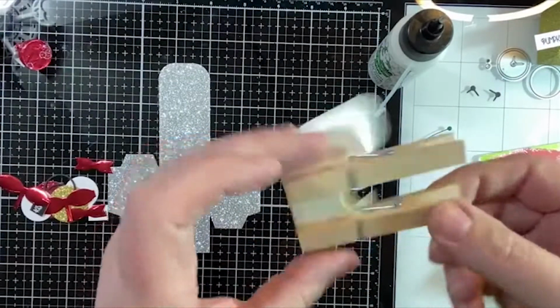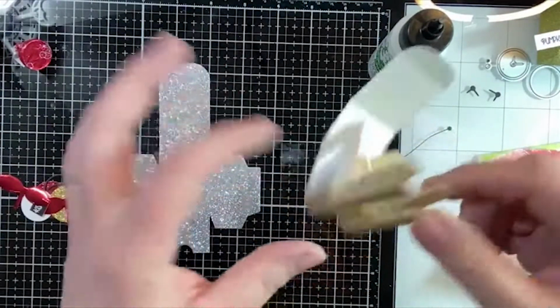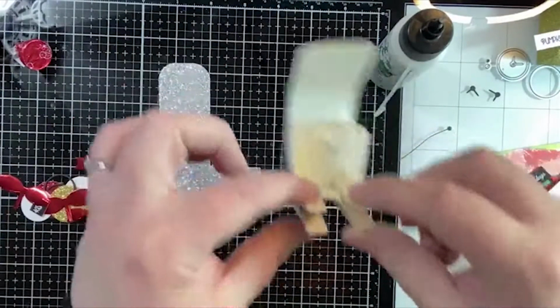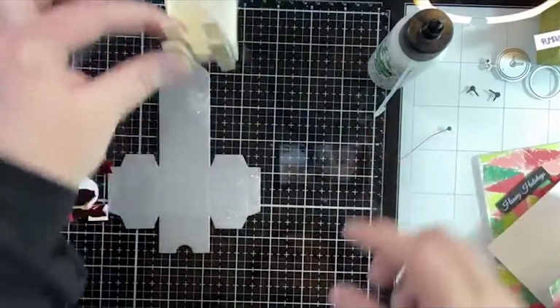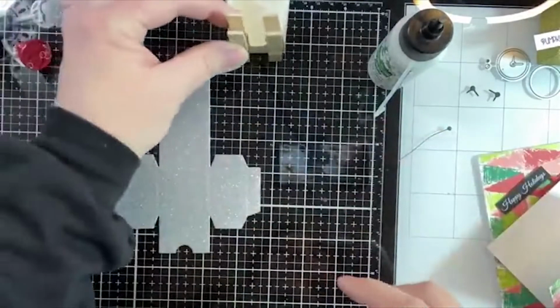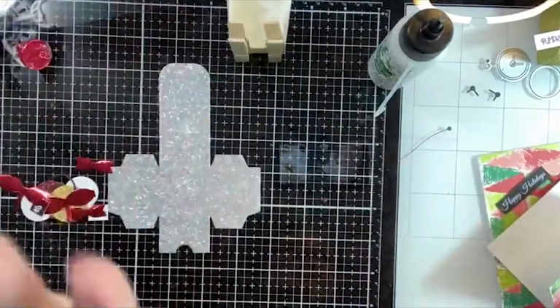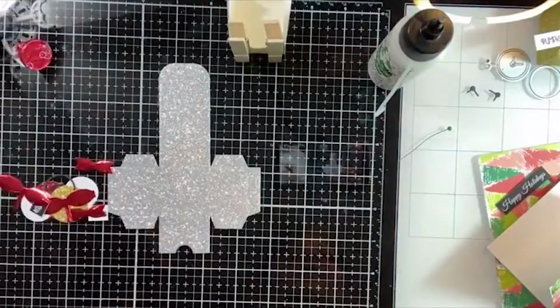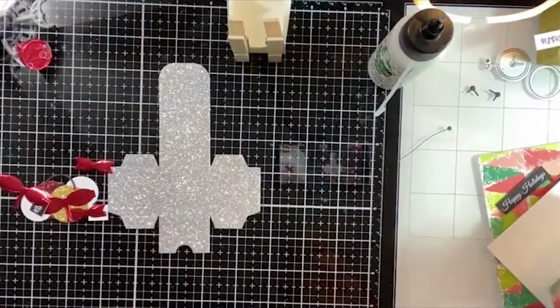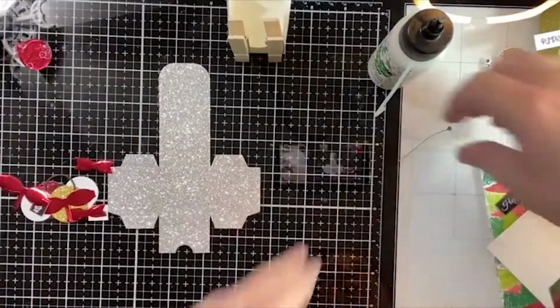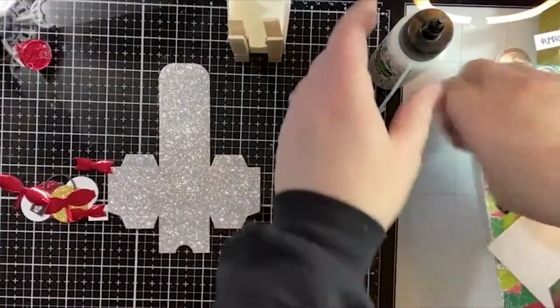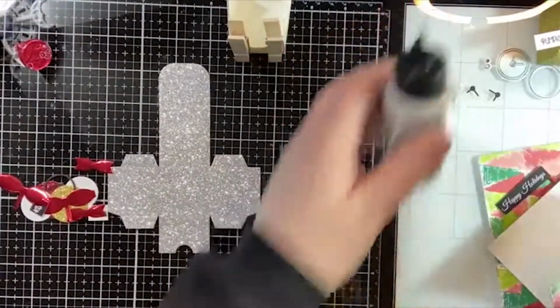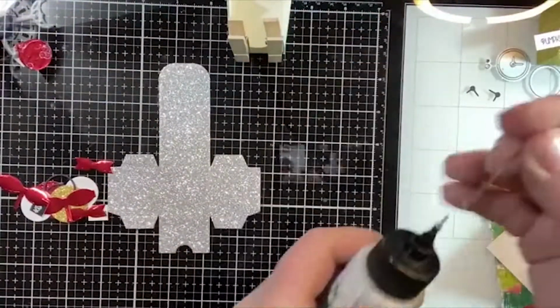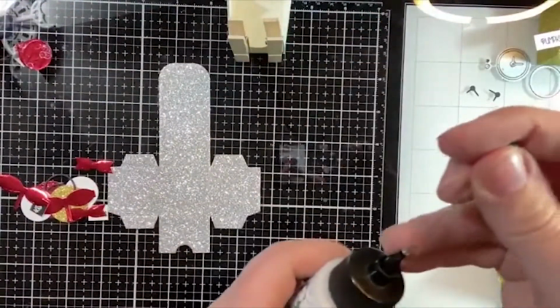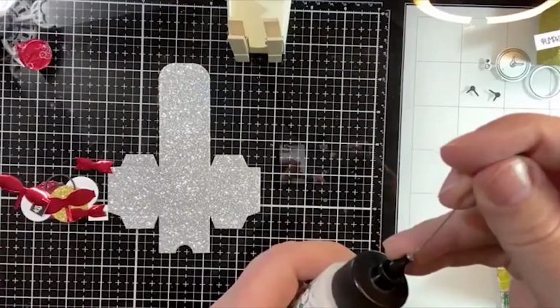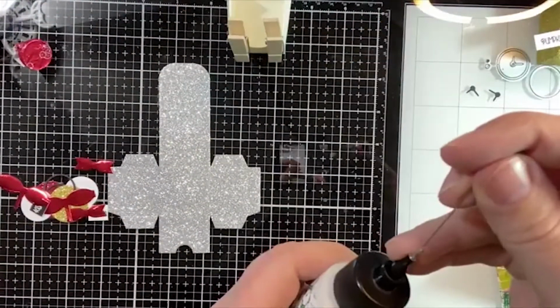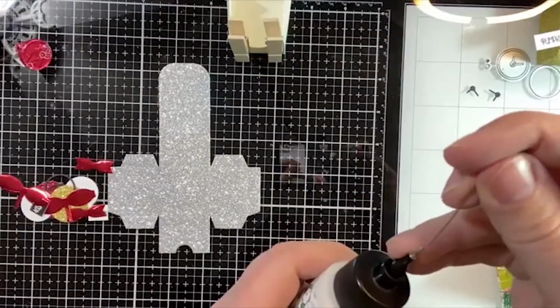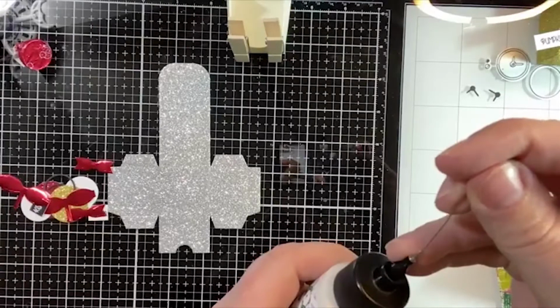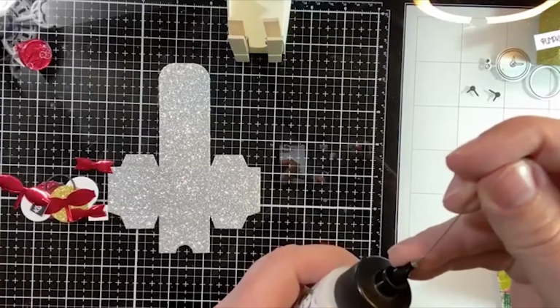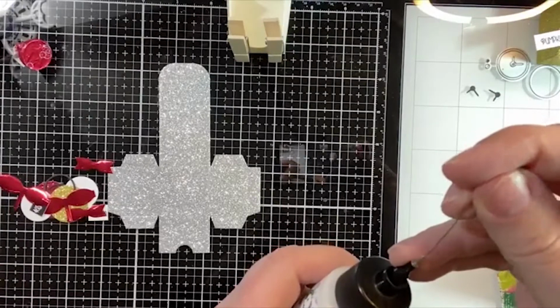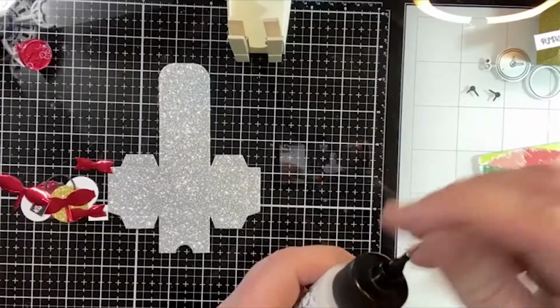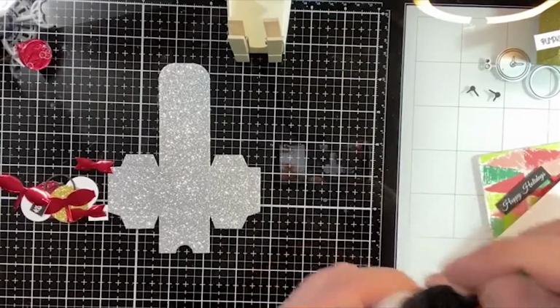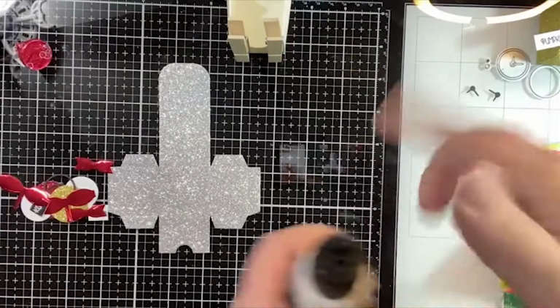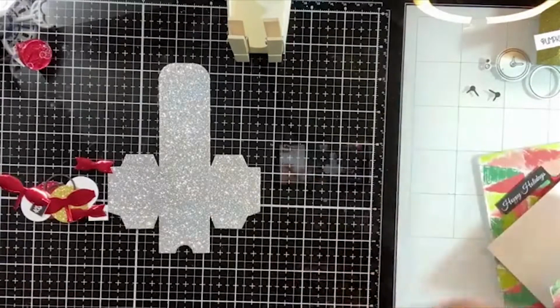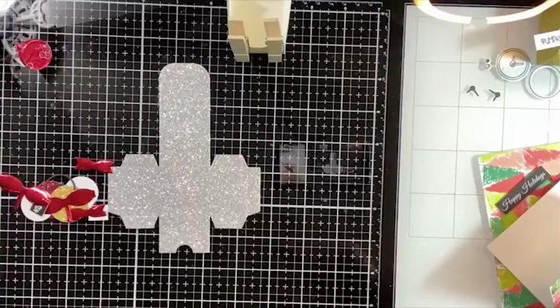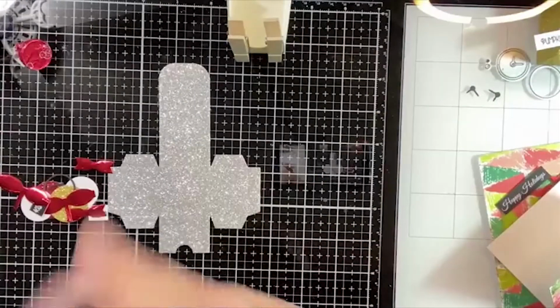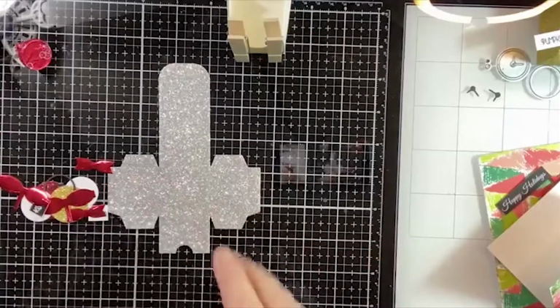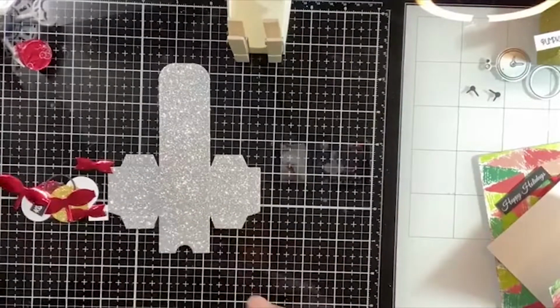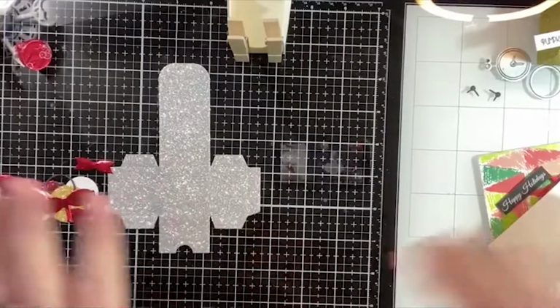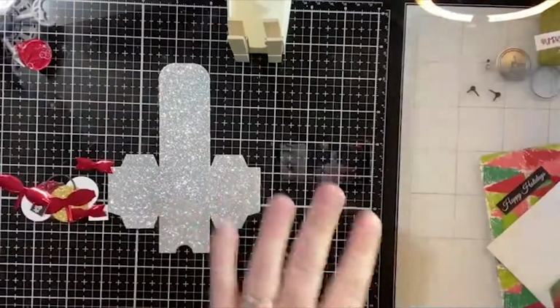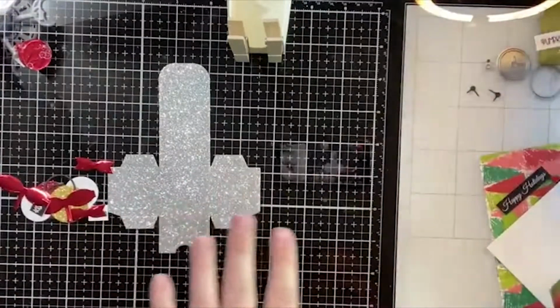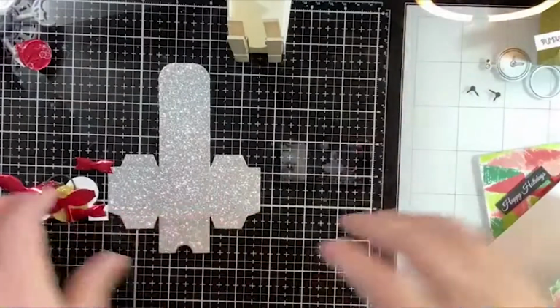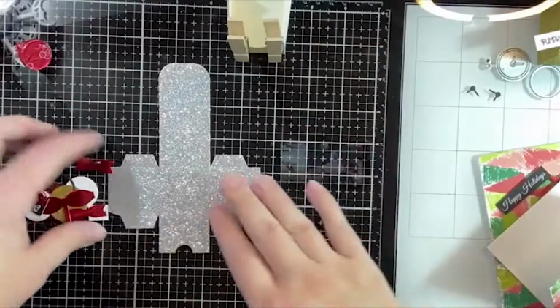For now I'm just going to let that dry because we have enough other little things we can do while we're waiting. Then I'll glue the other one and the back of that one.